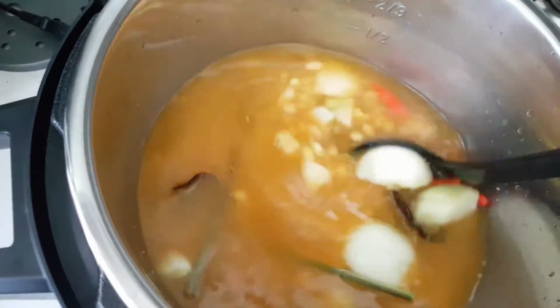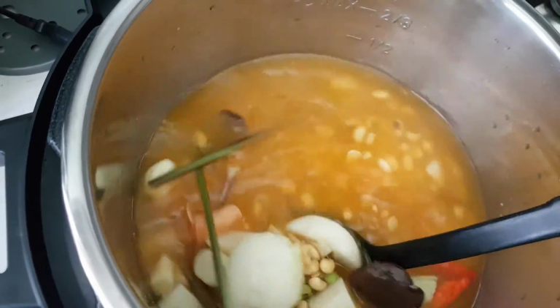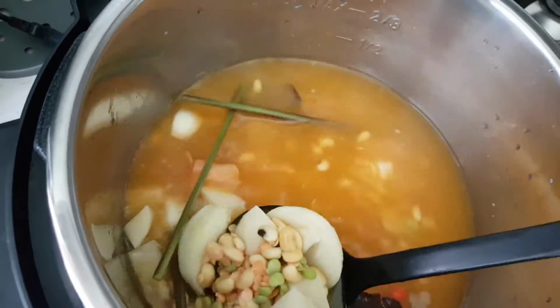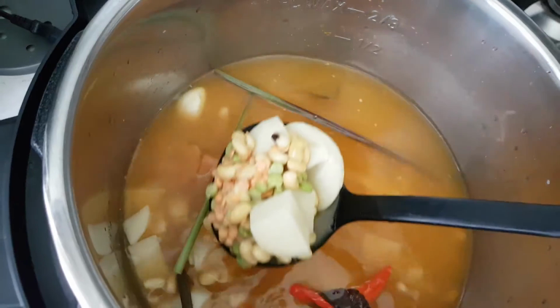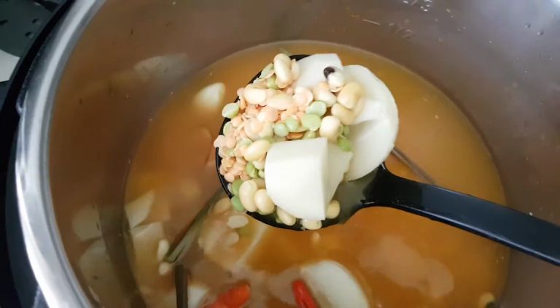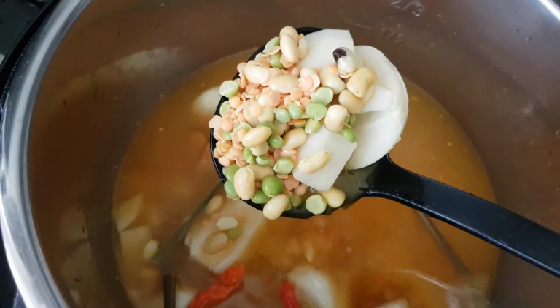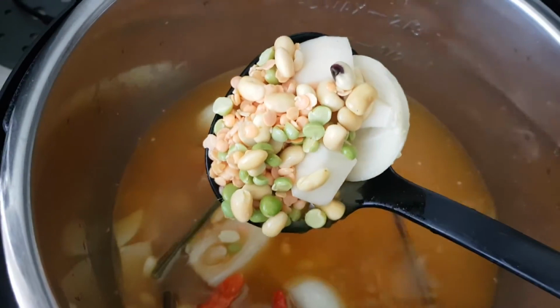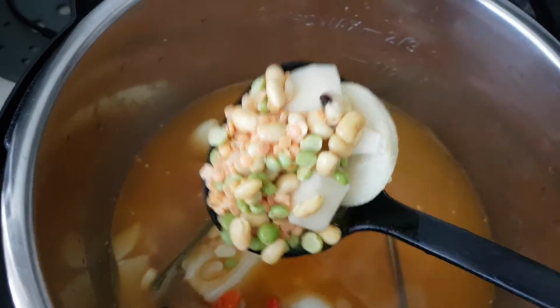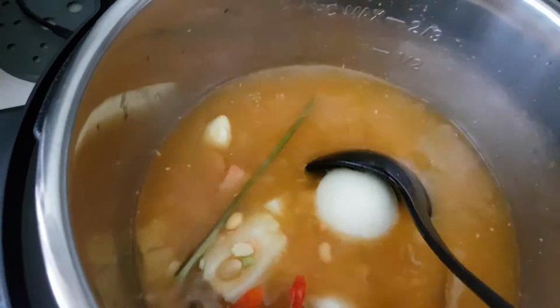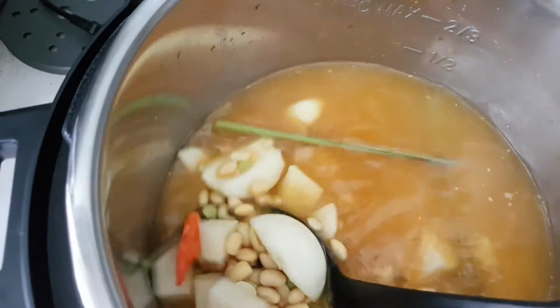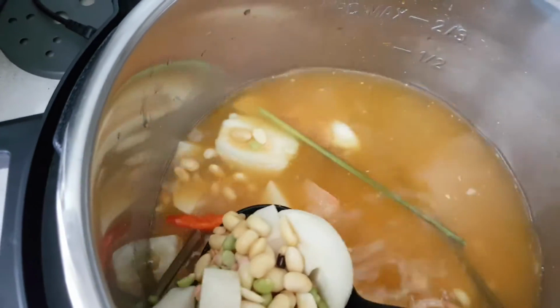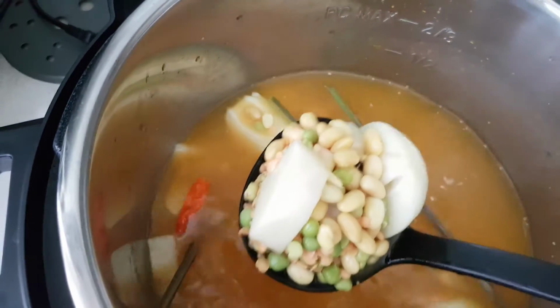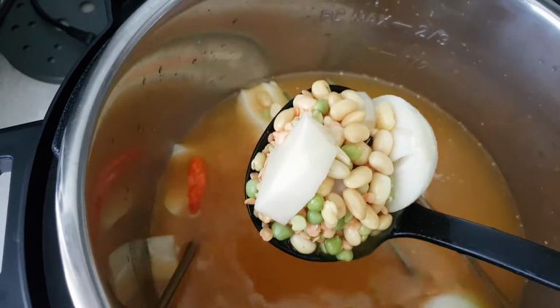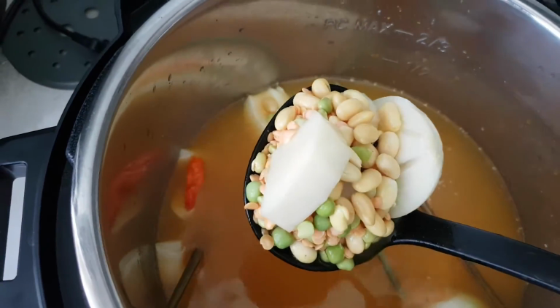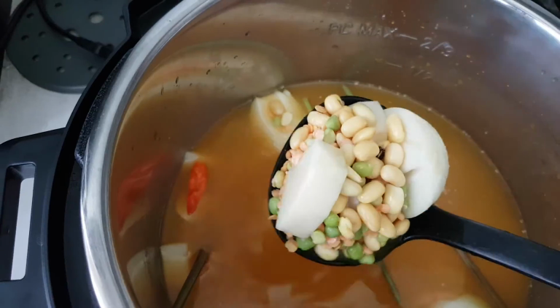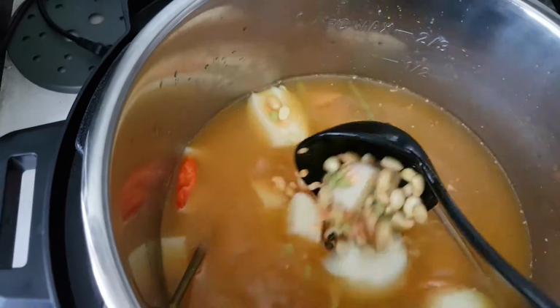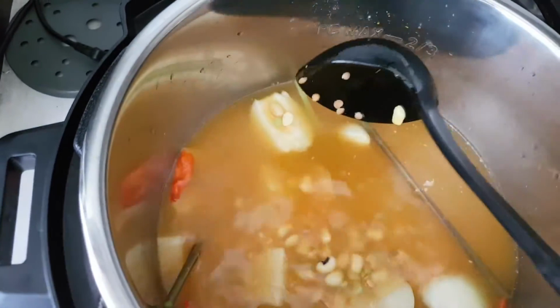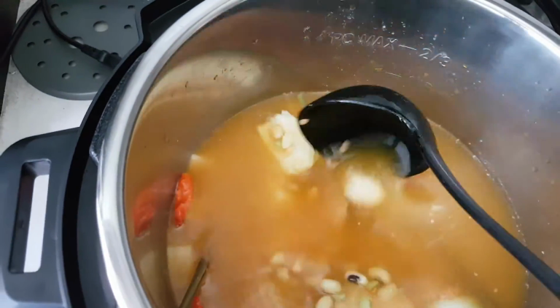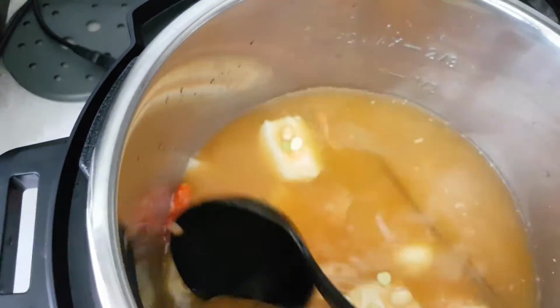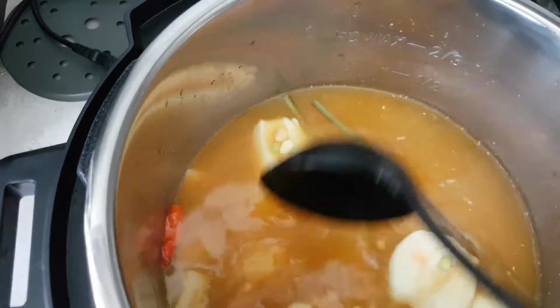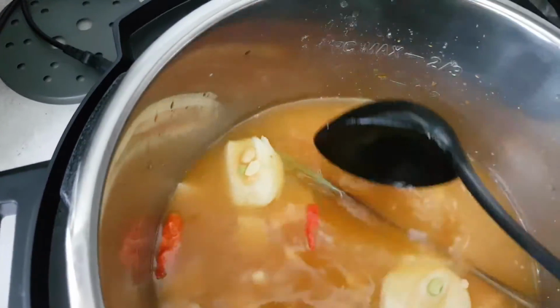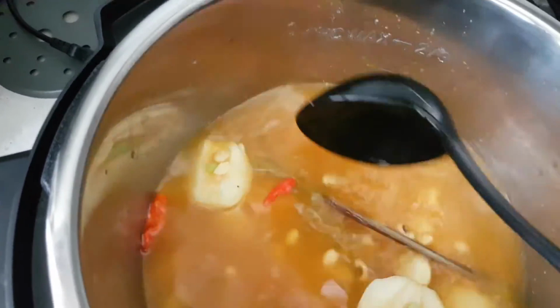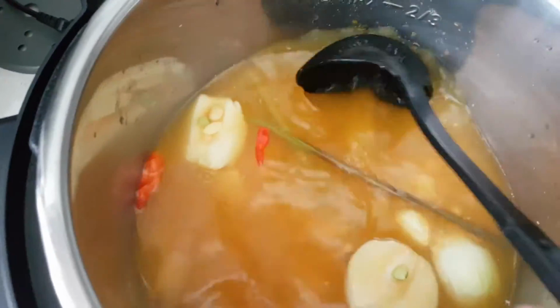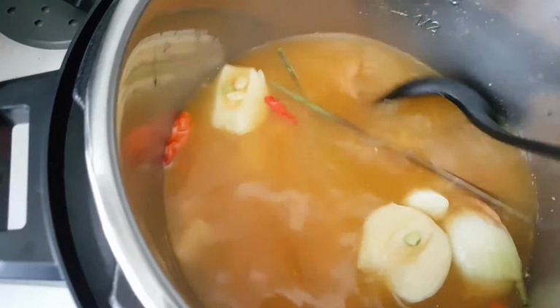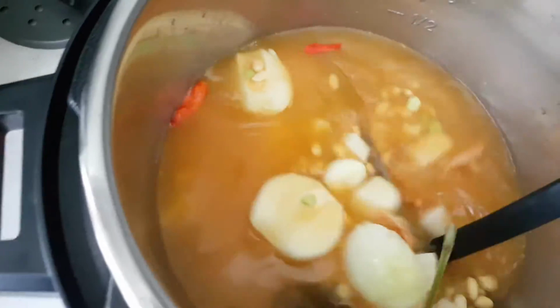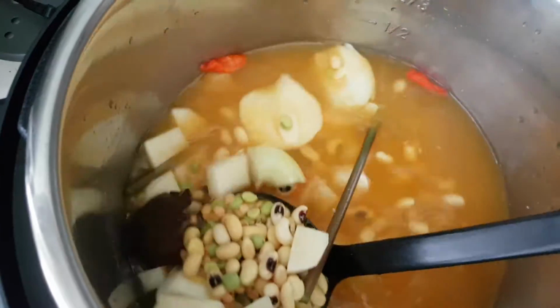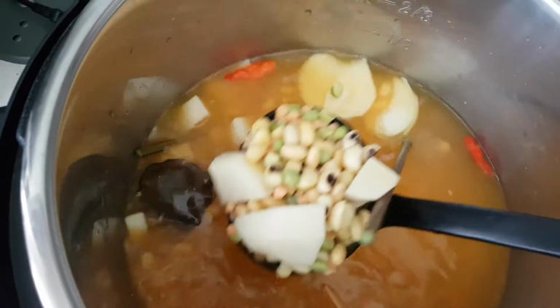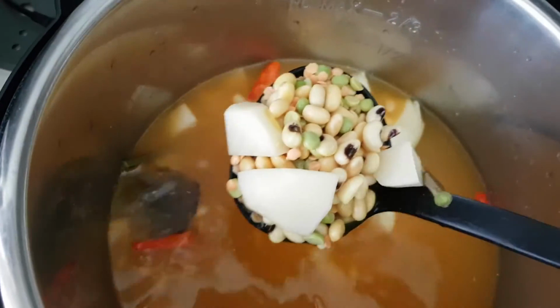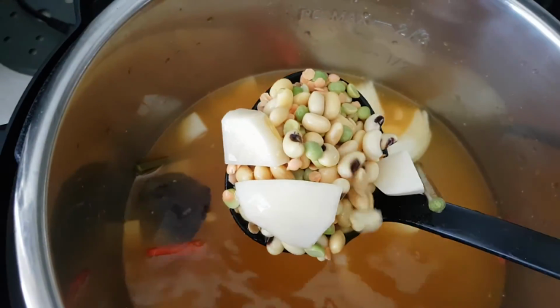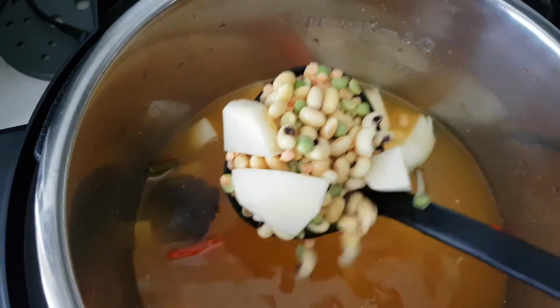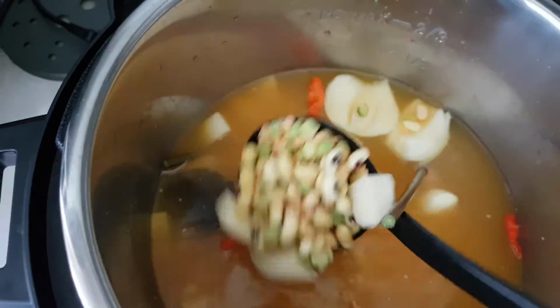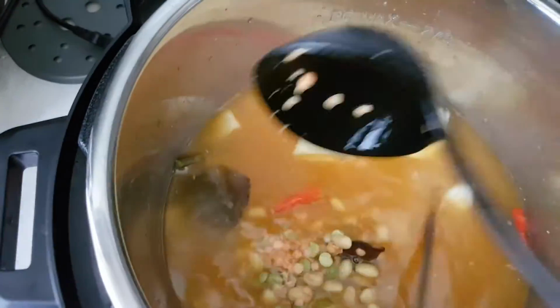I'm Nancy, a cooking friend, giving you lots and lots of recipe ideas of what to cook for your daily meal. Today is vegetarian, so I'm having something vegetarian.